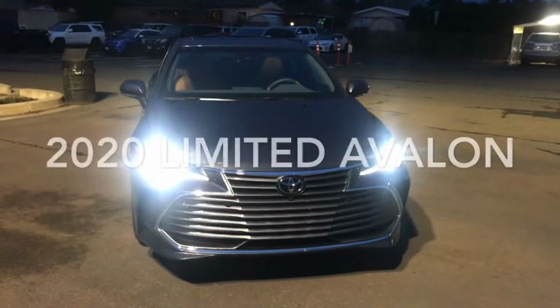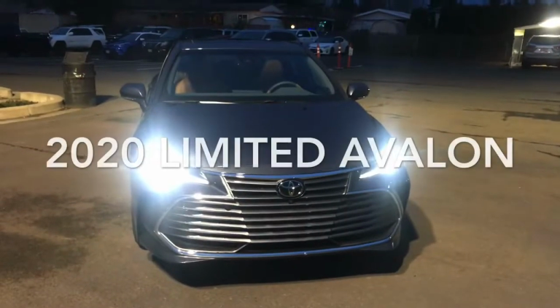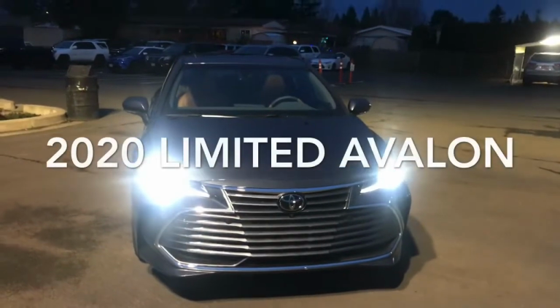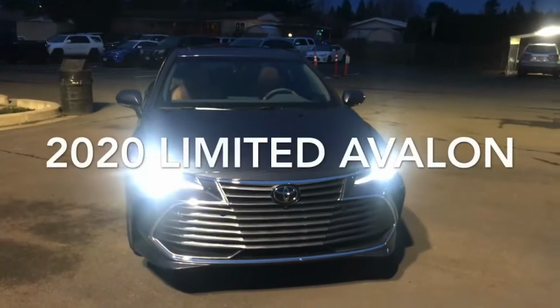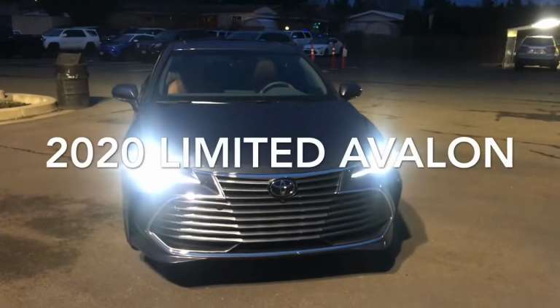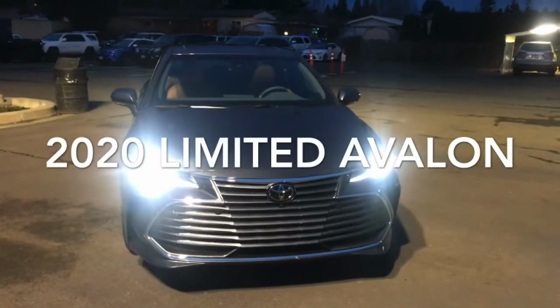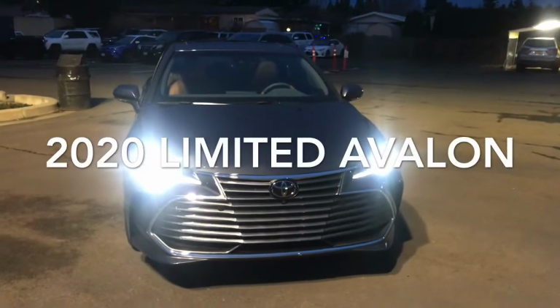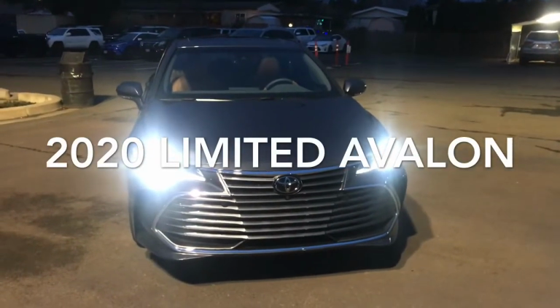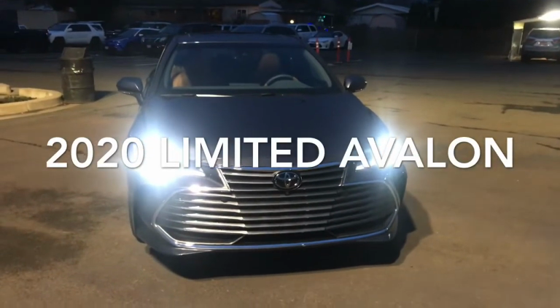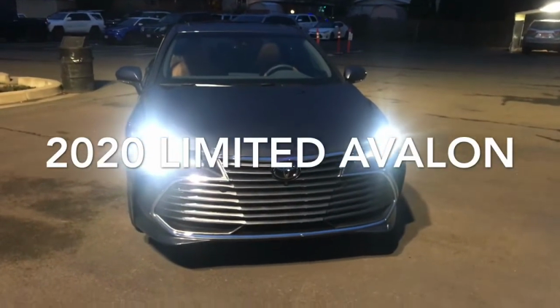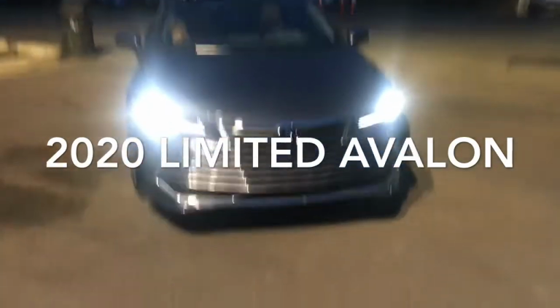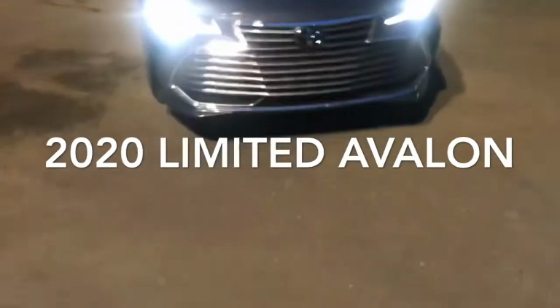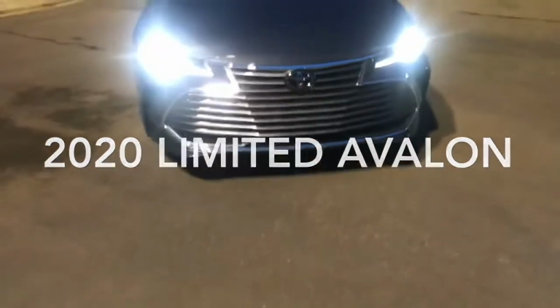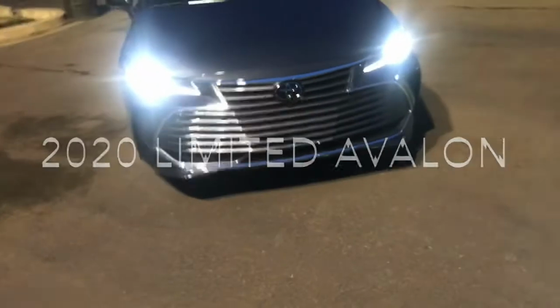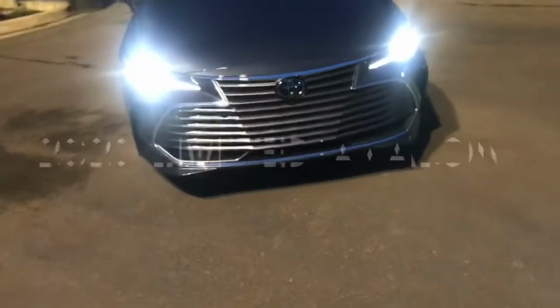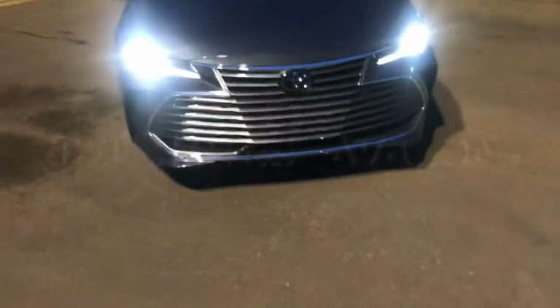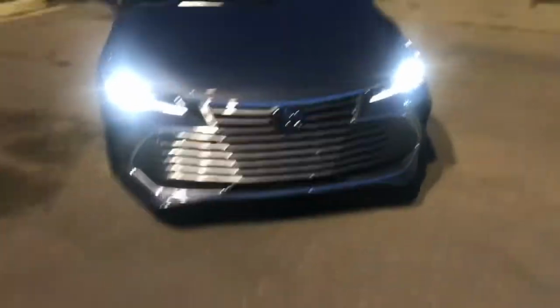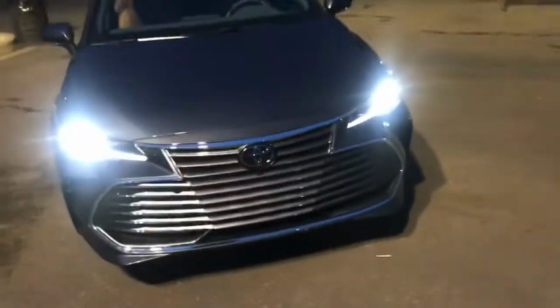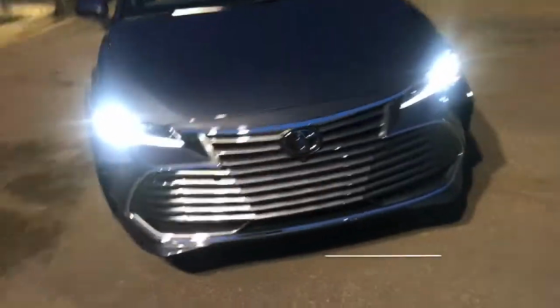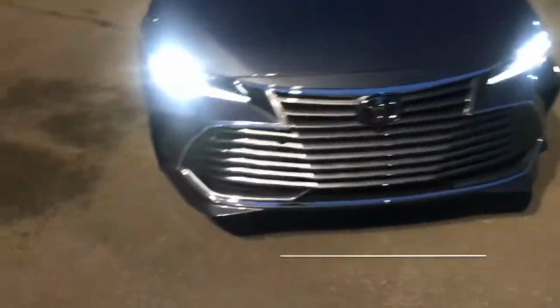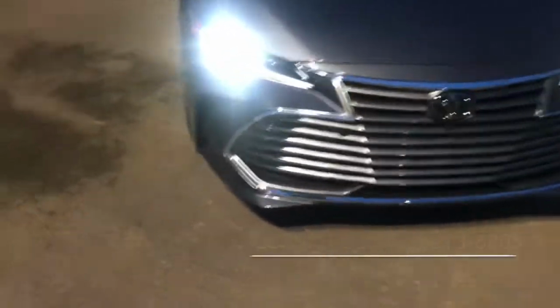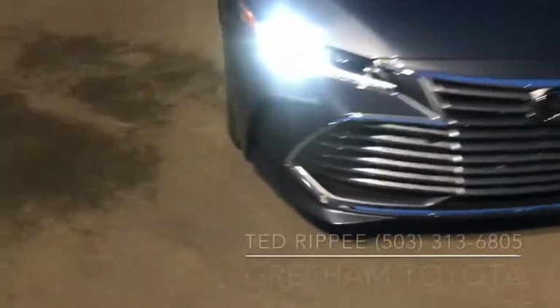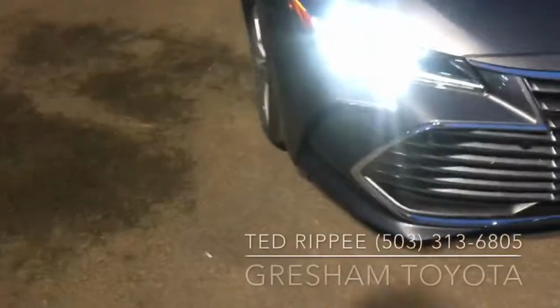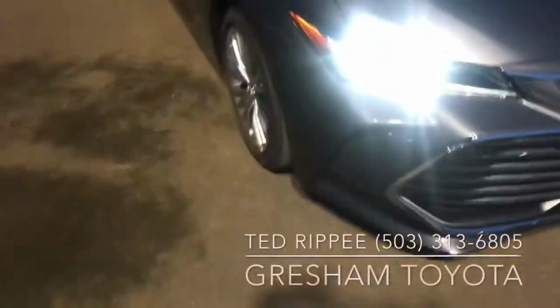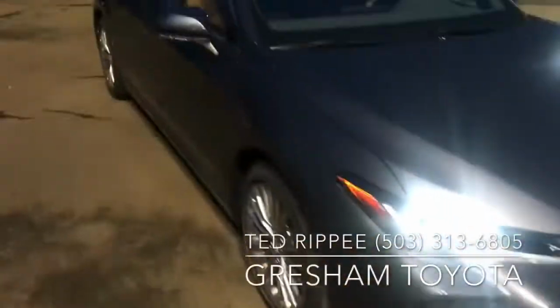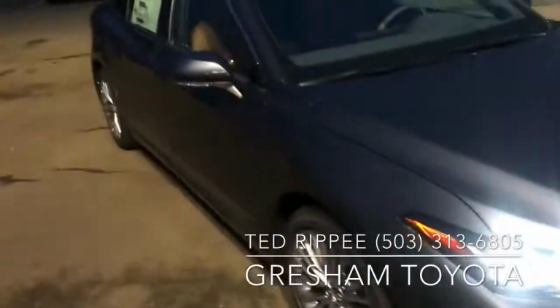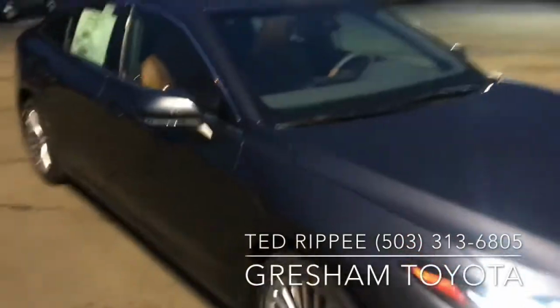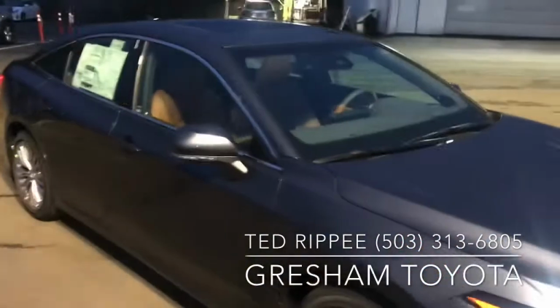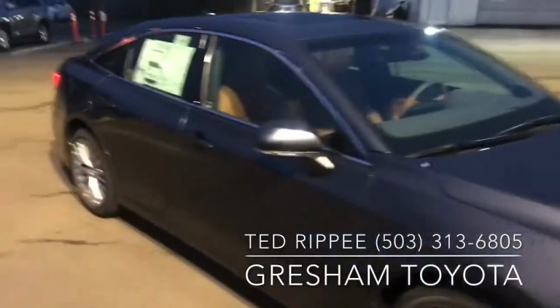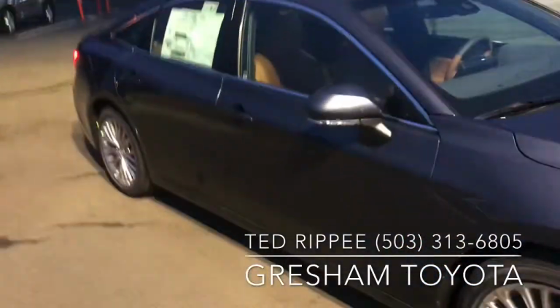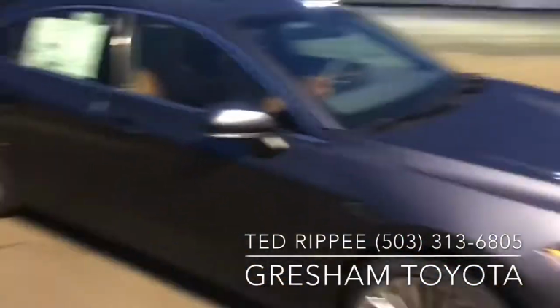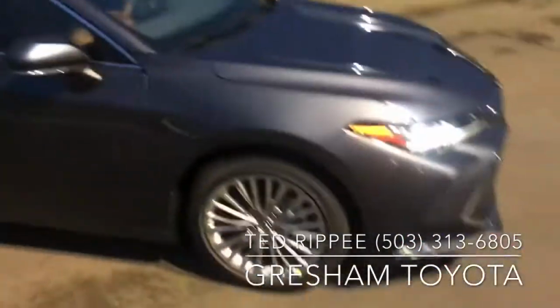Hi Gary, this is Ted with Gresham Toyota, your gateway to adventure. This is the limited Avalon that we drove. It's the Harbor Gray with the cognac interior.